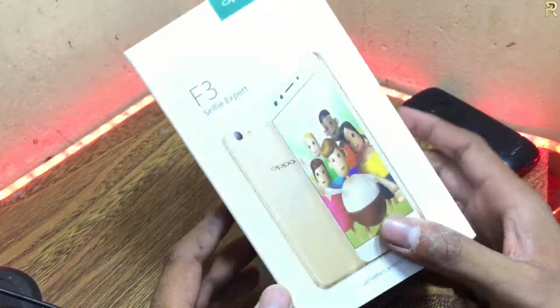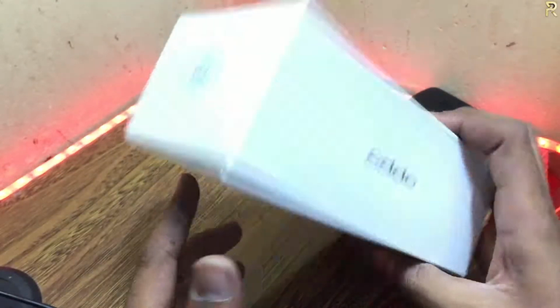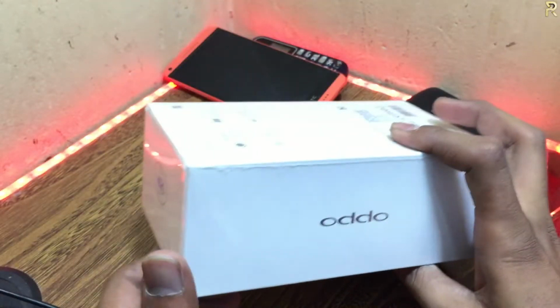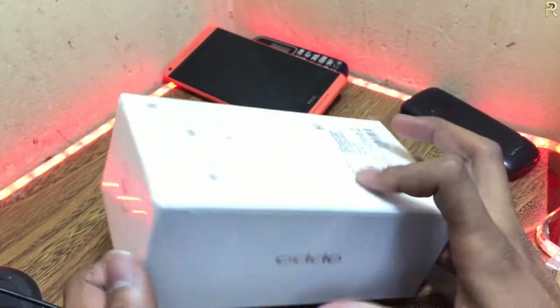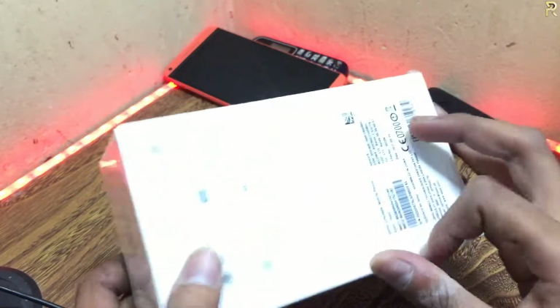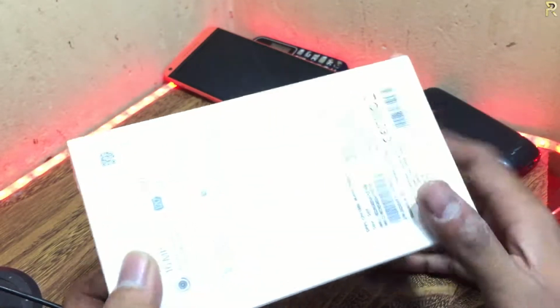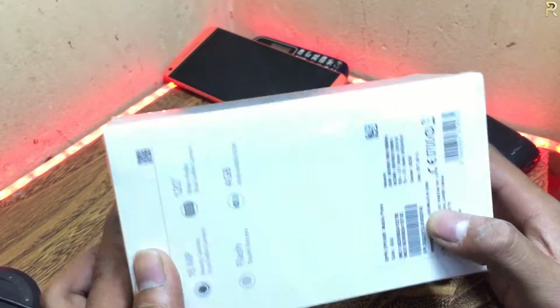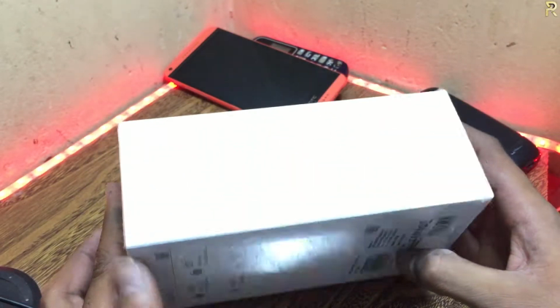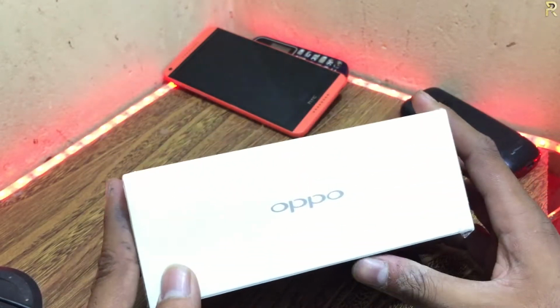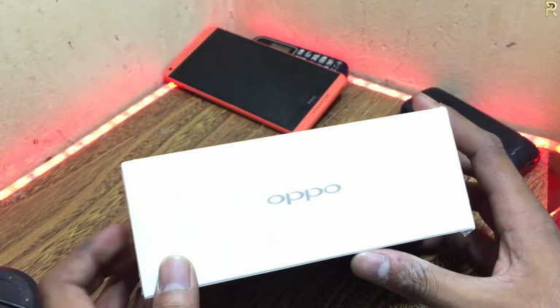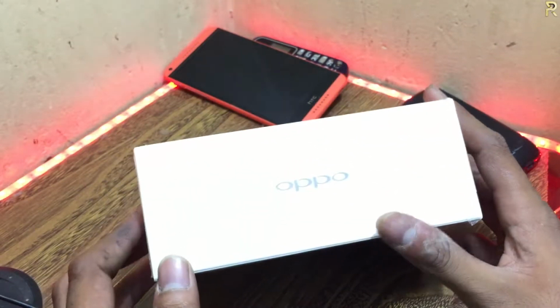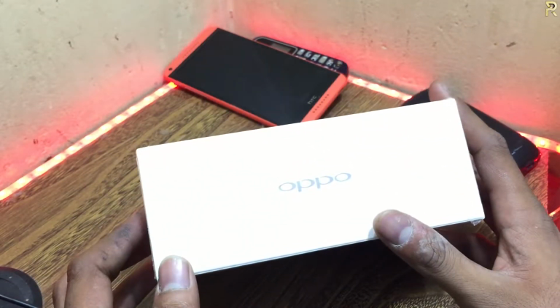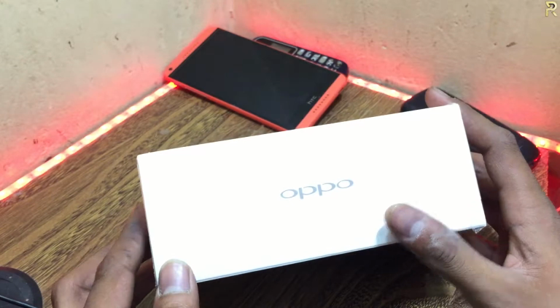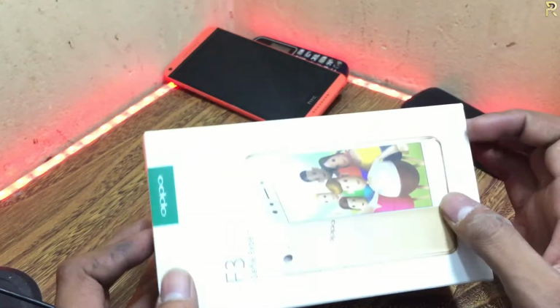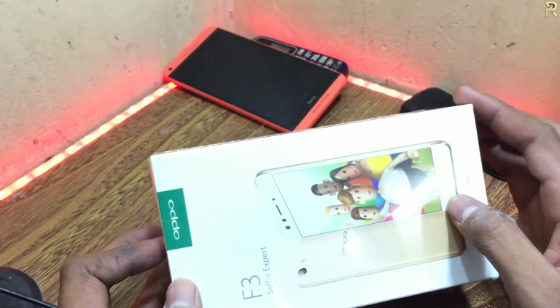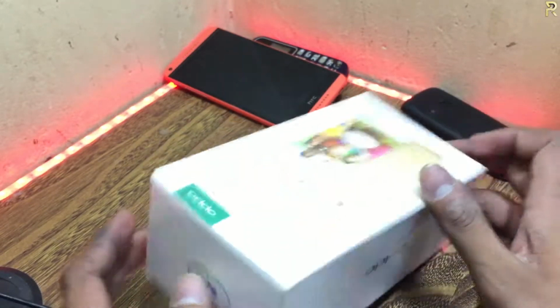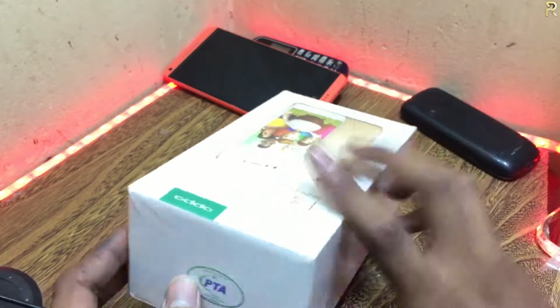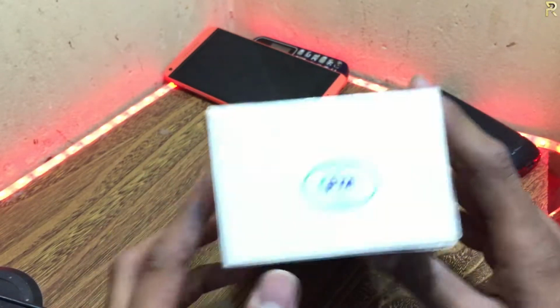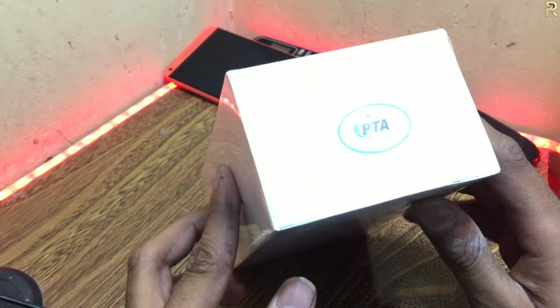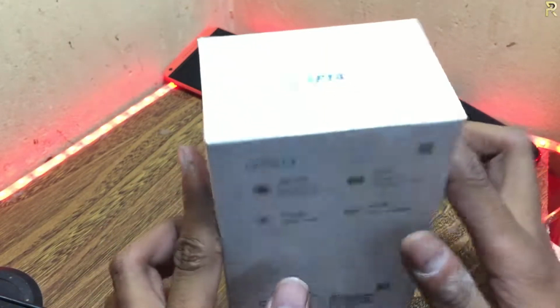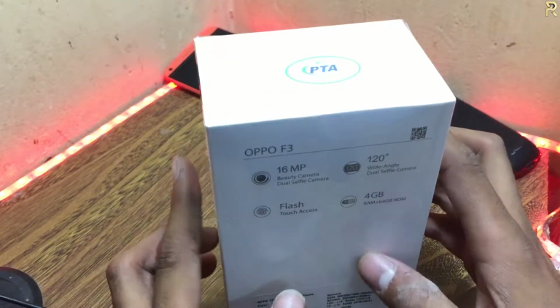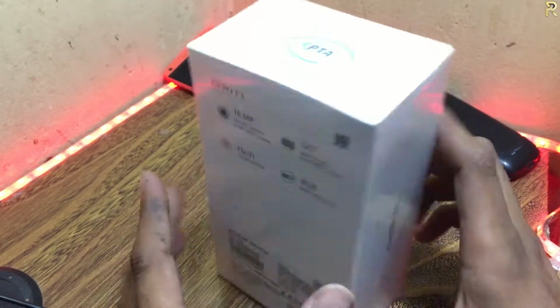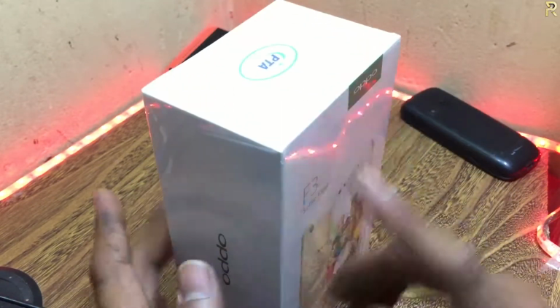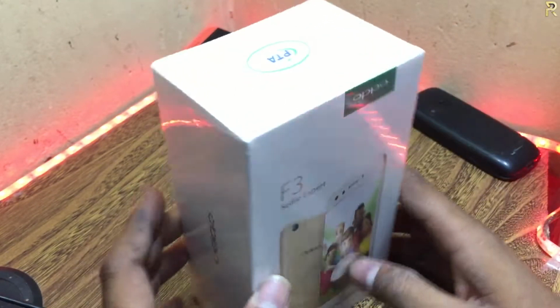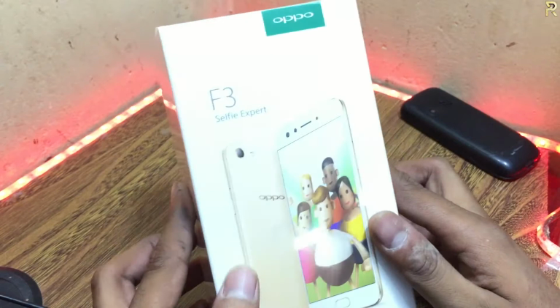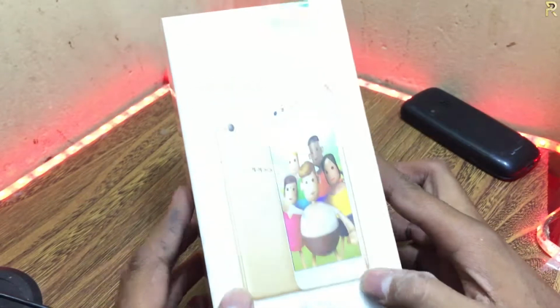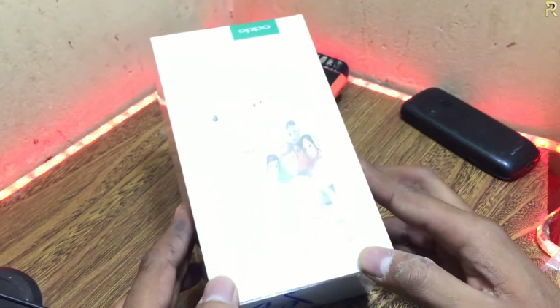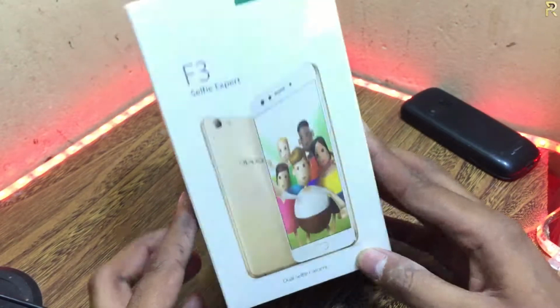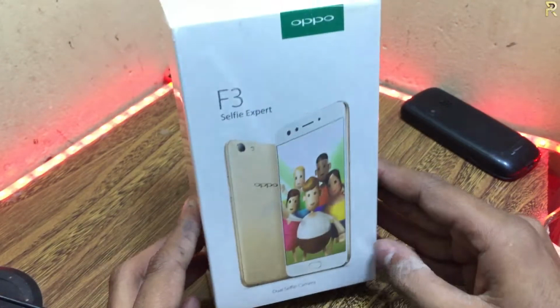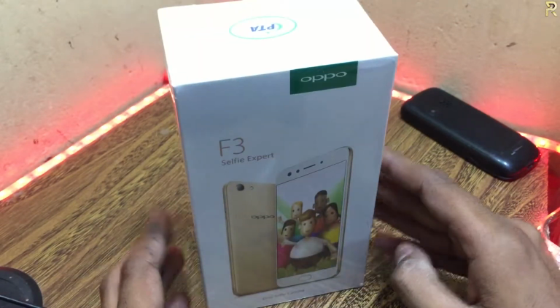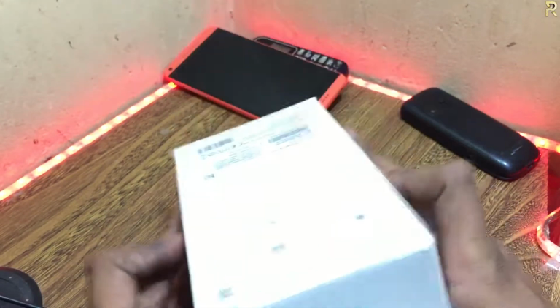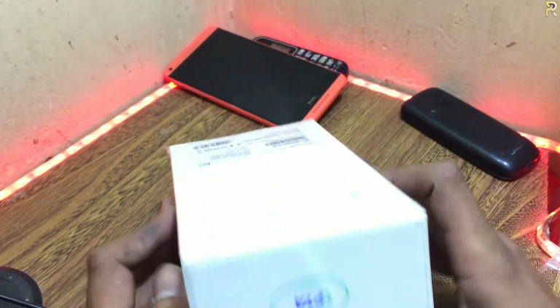Yo guys, it's Shamrock. Today I'm going to be doing an unboxing of the Oppo F3, five months after its release. It's the first ever unboxing on my channel, so please make sure to subscribe and like.